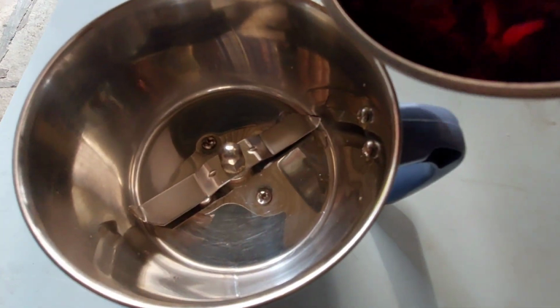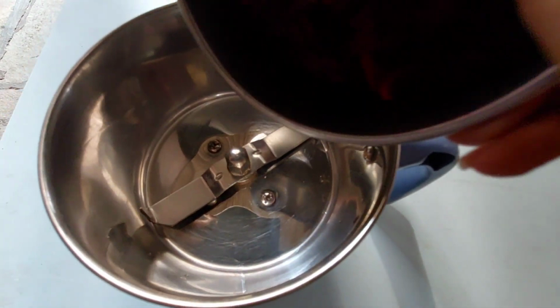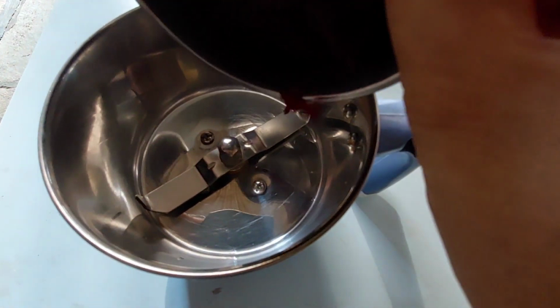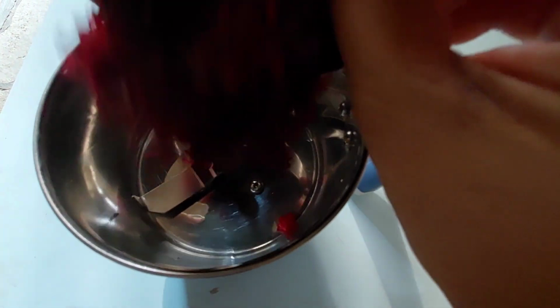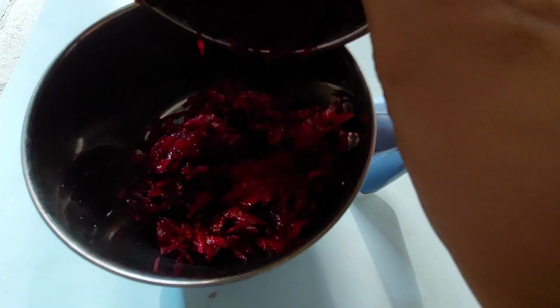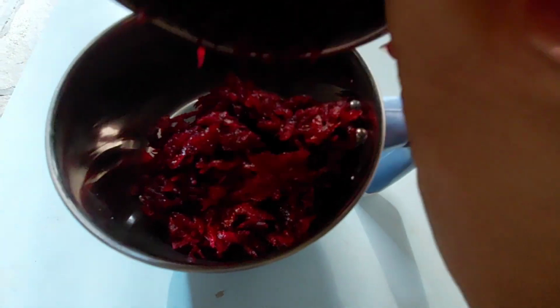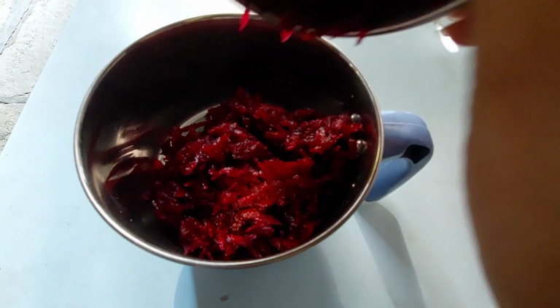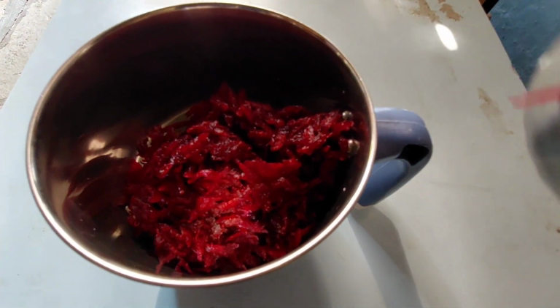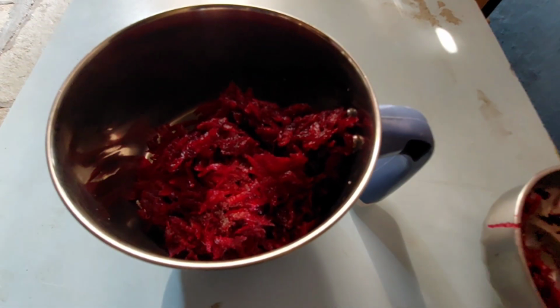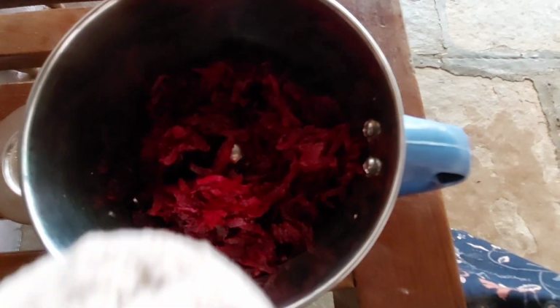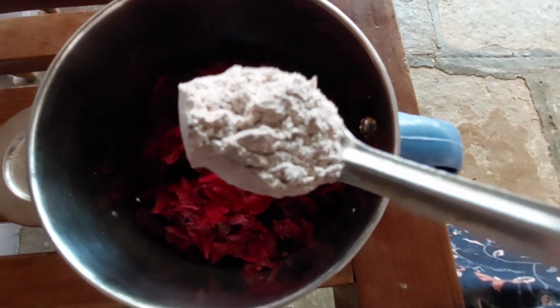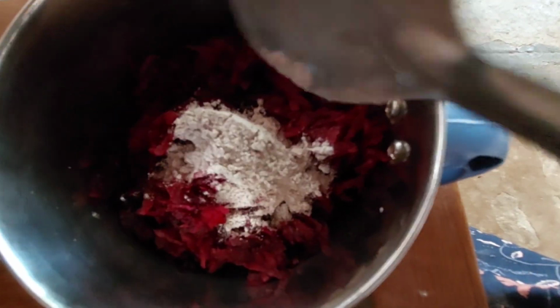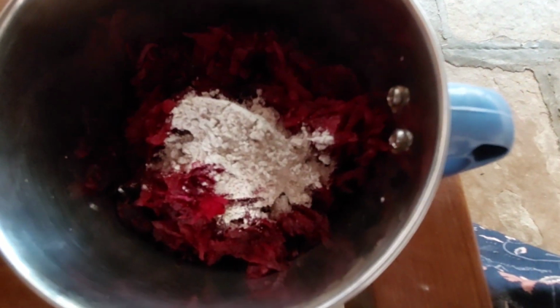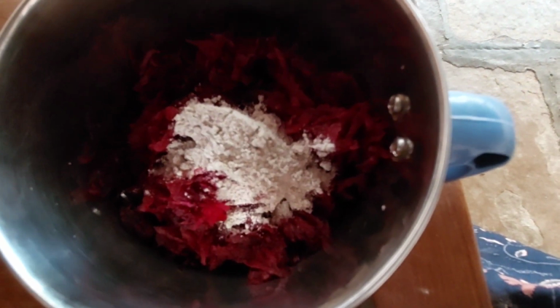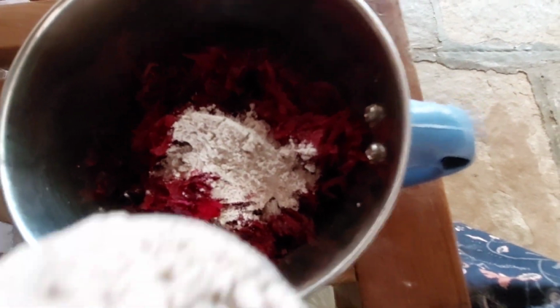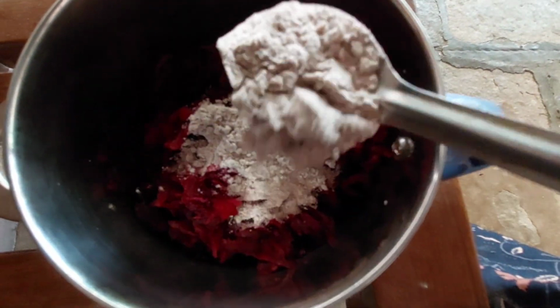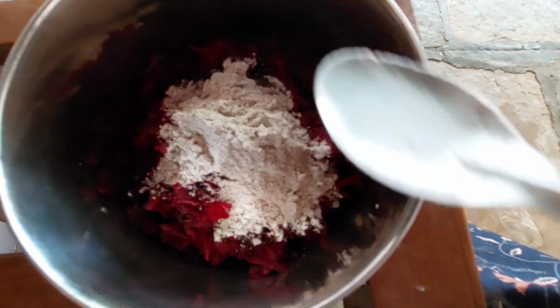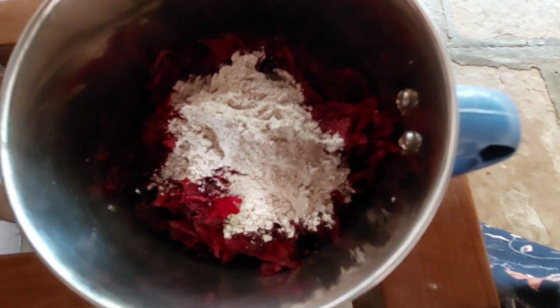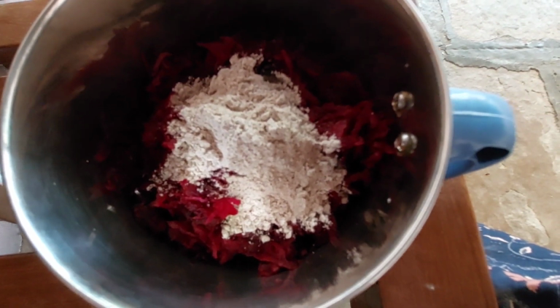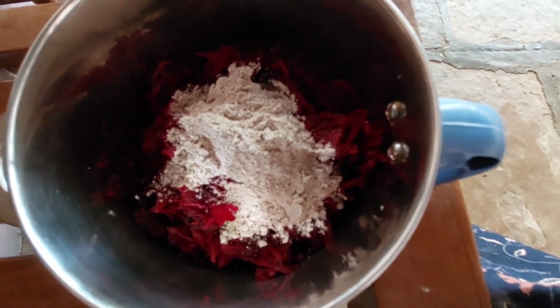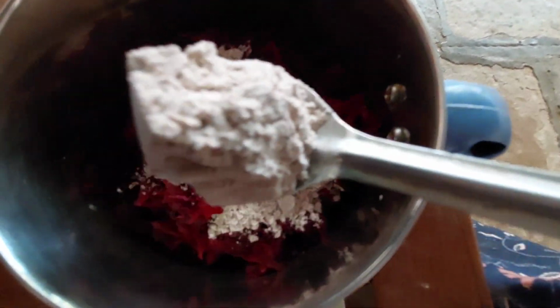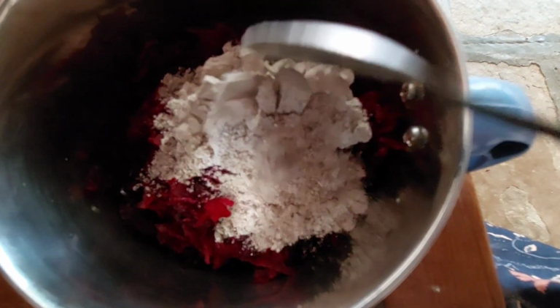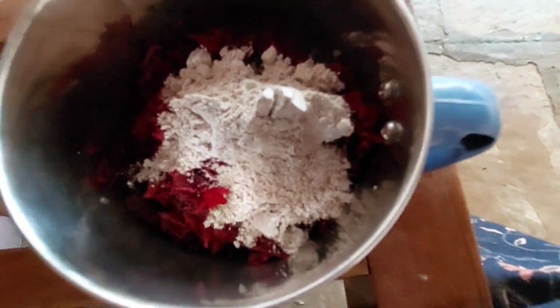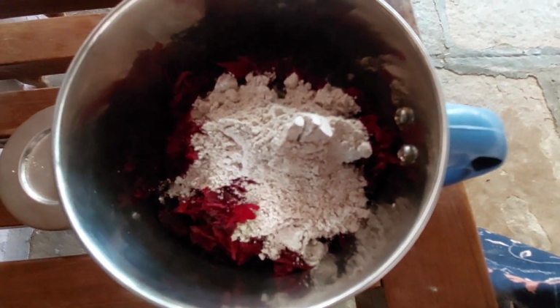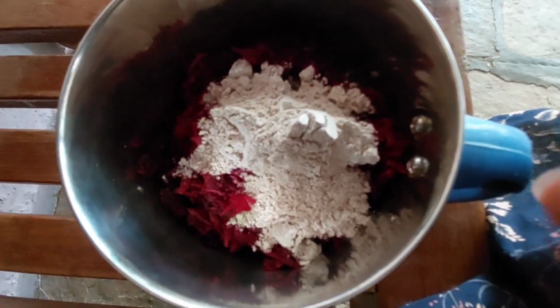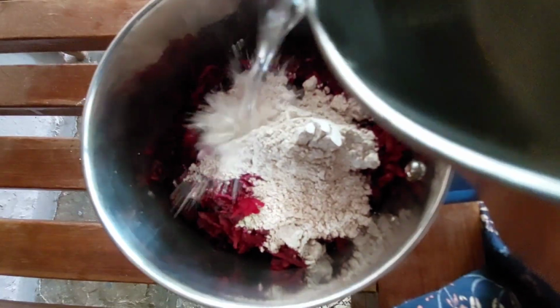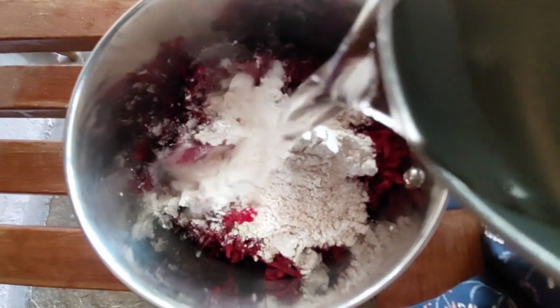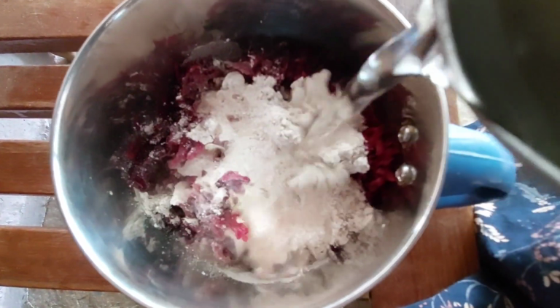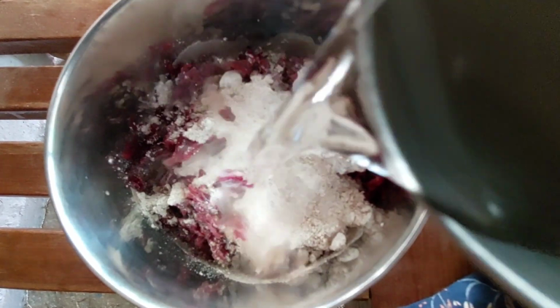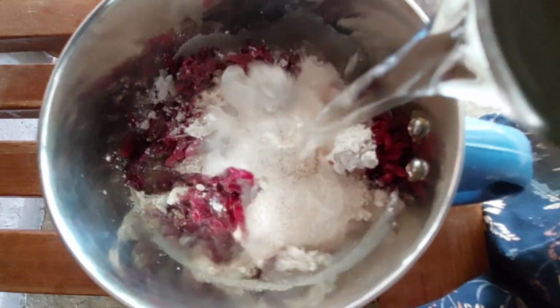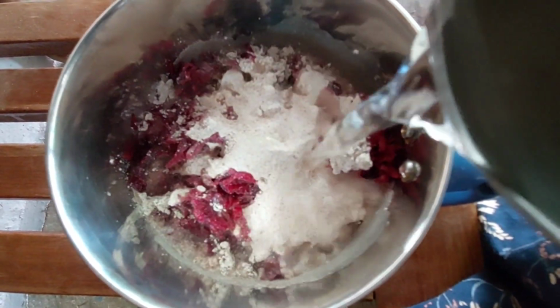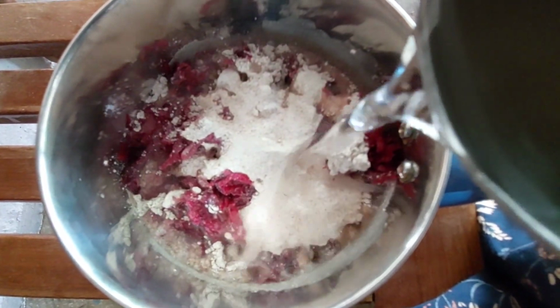Now, in the mix jar, add 1 cup beetroot and olive oil. Then add 3 spoons of ragi powder — this will add a bit of calcium and bone-density punch.